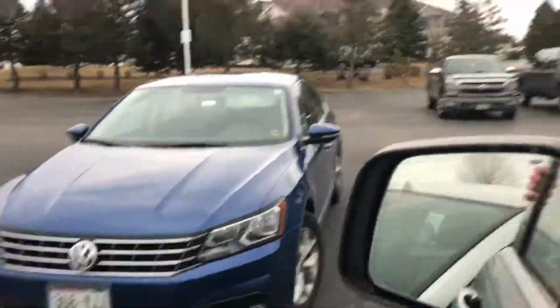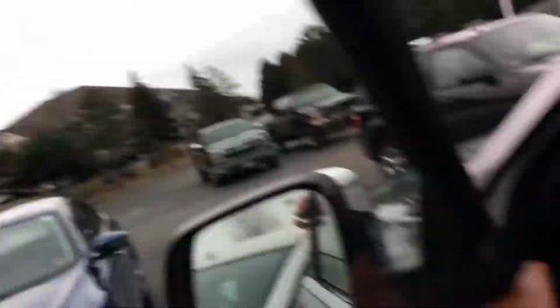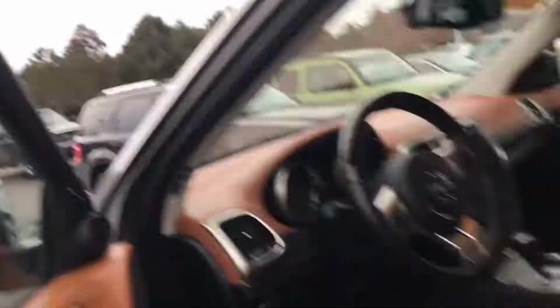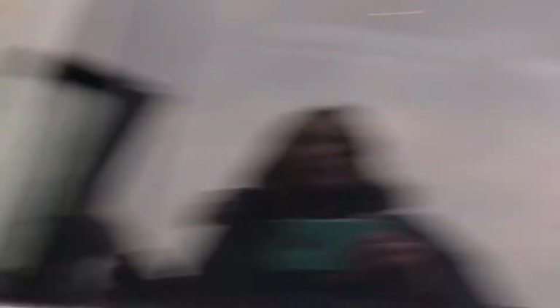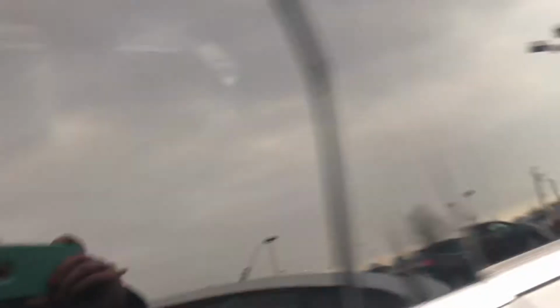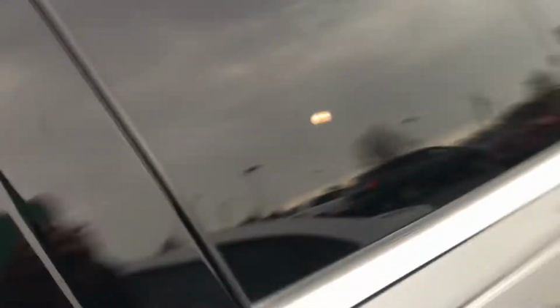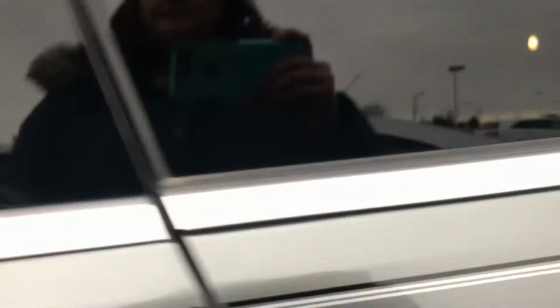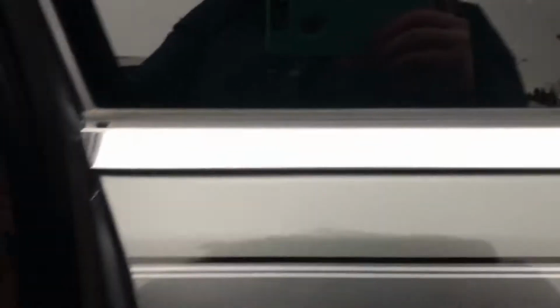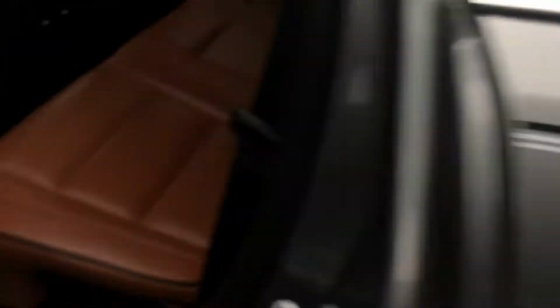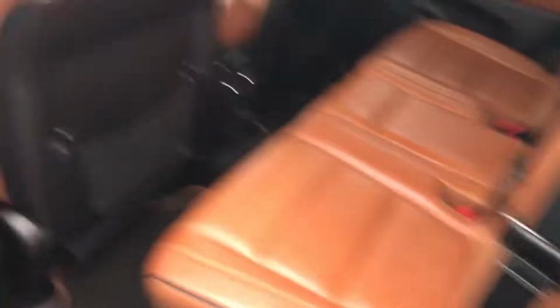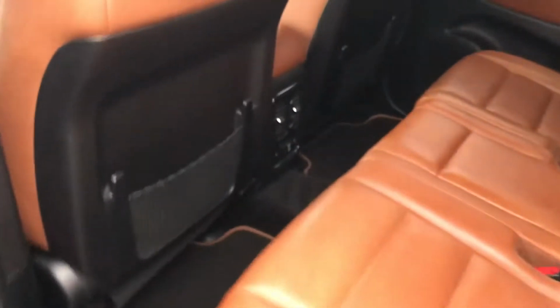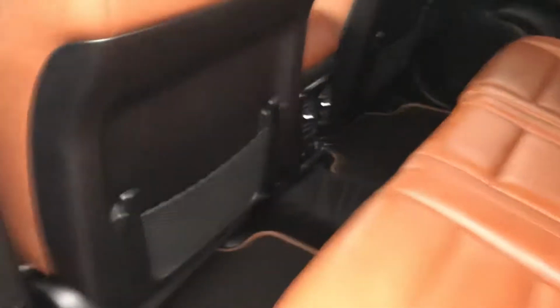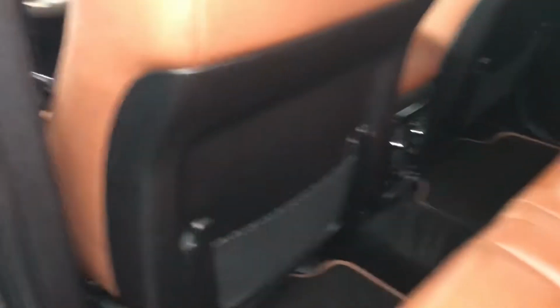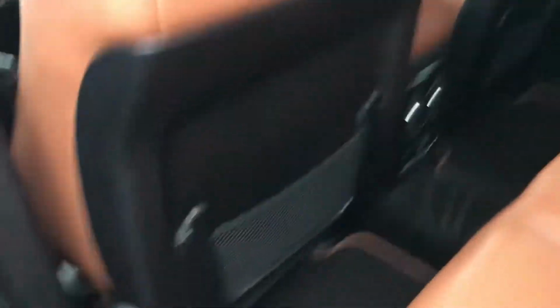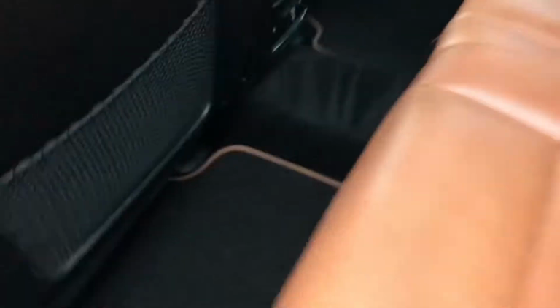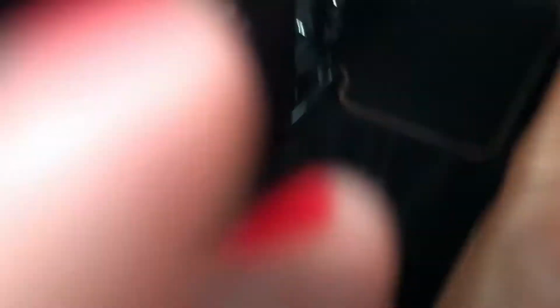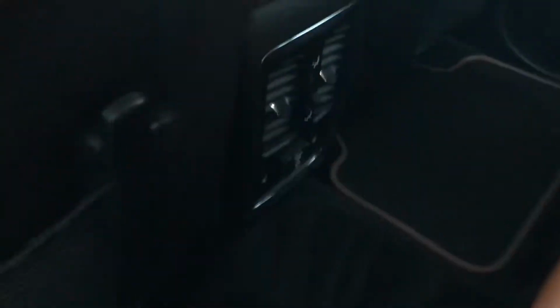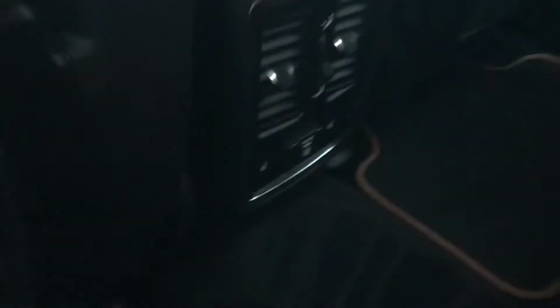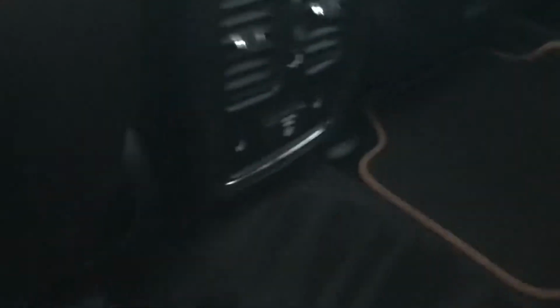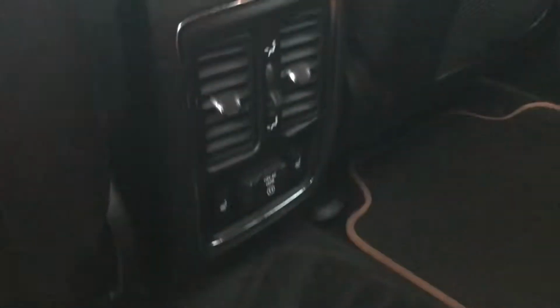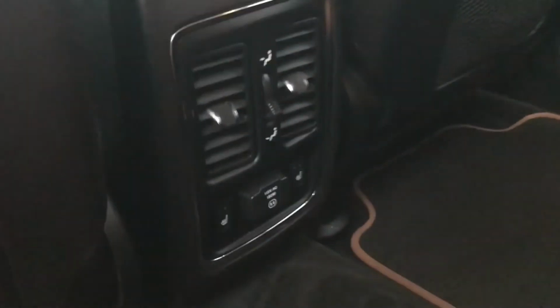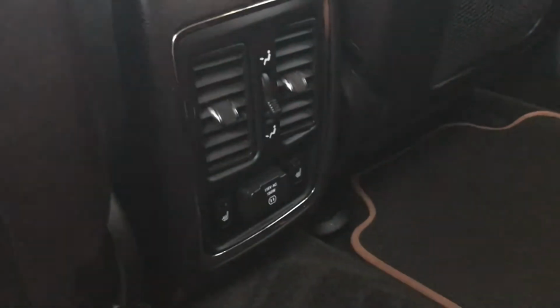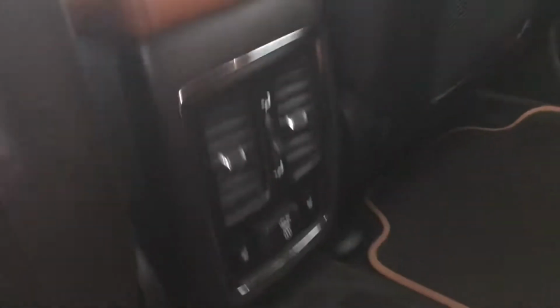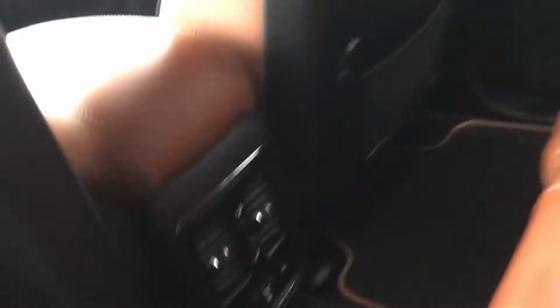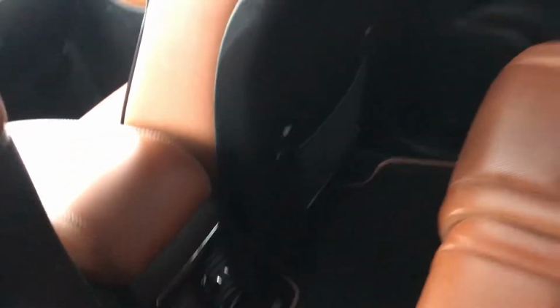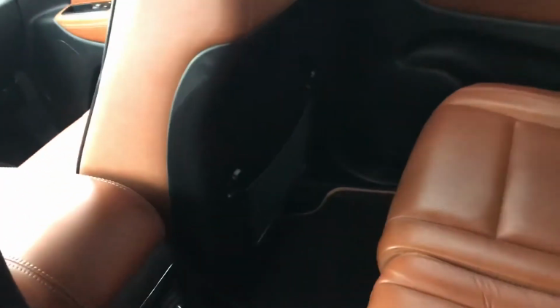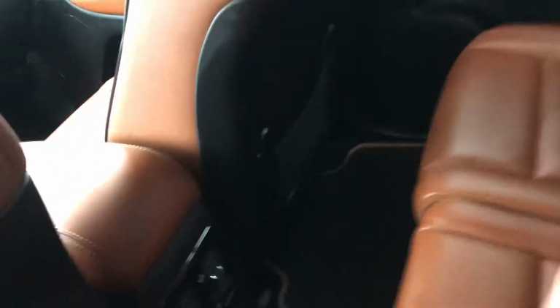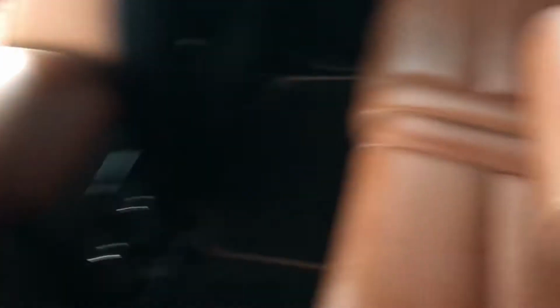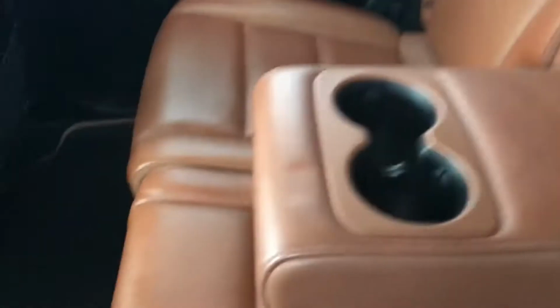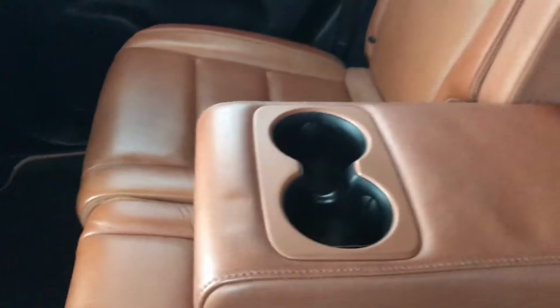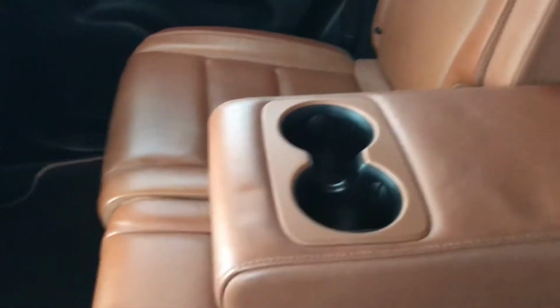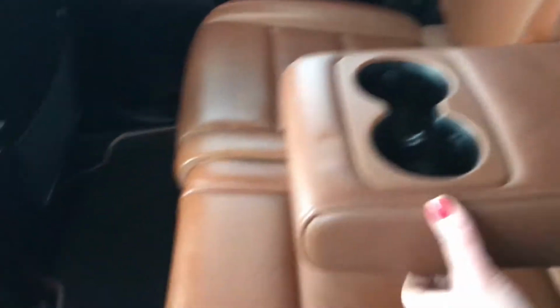It is a clean Carfax. Taking a look at the back, you can see you've got some outlets back there and heated seats with cup holders down in the middle.